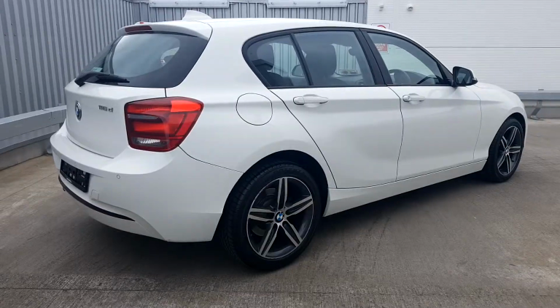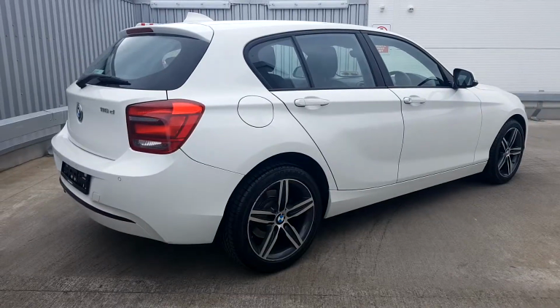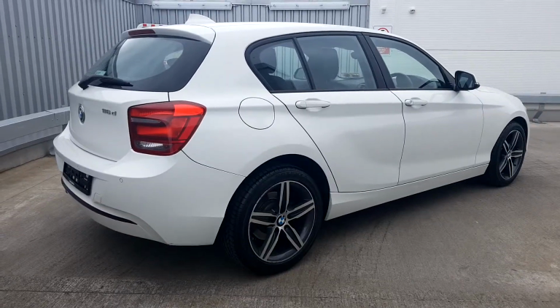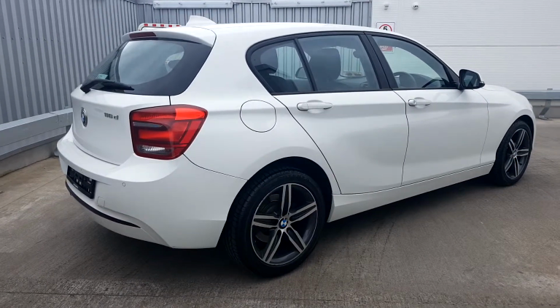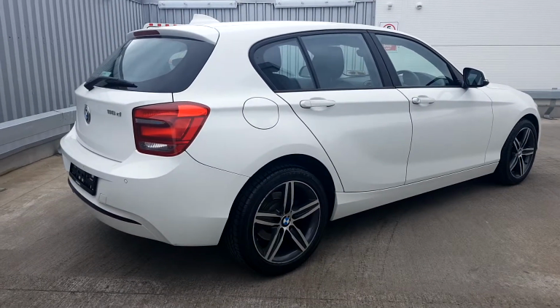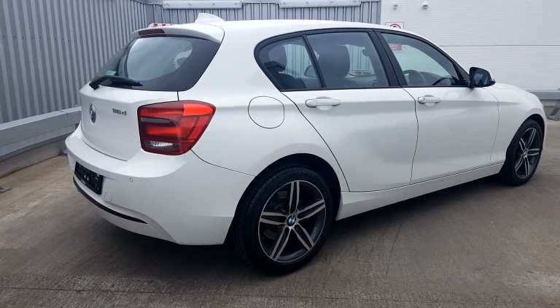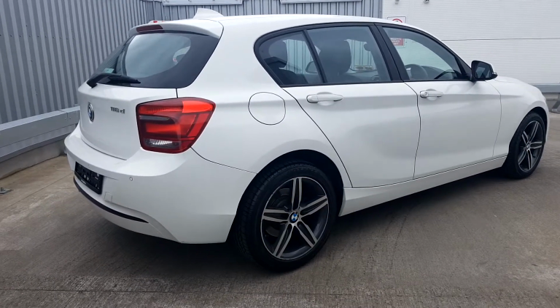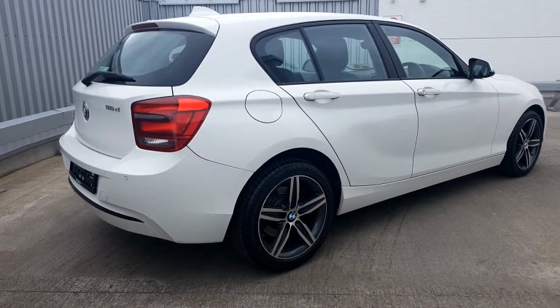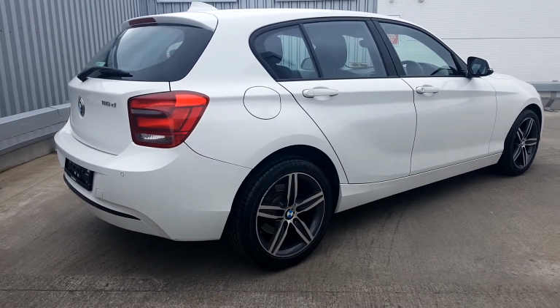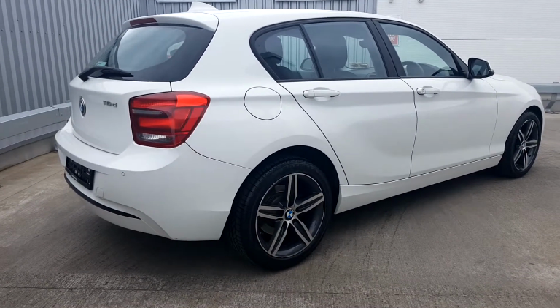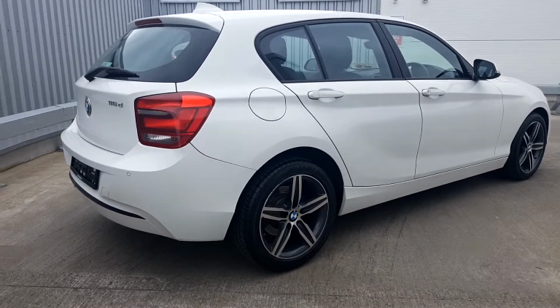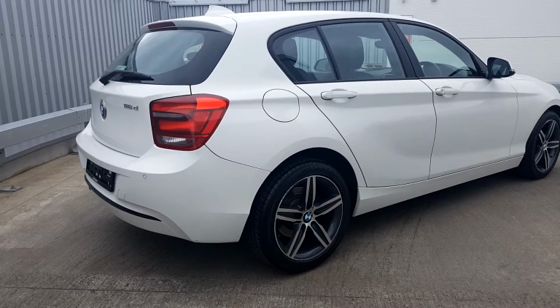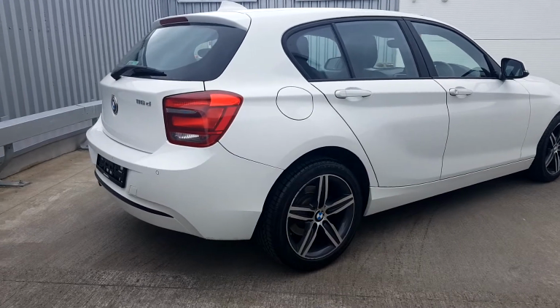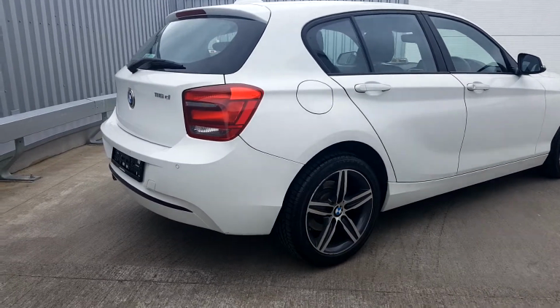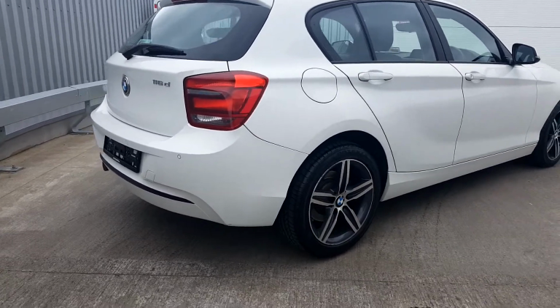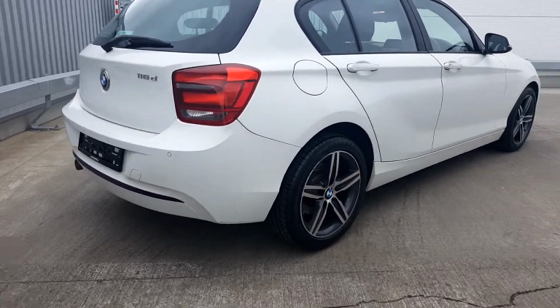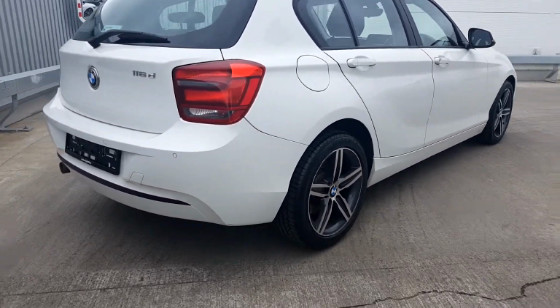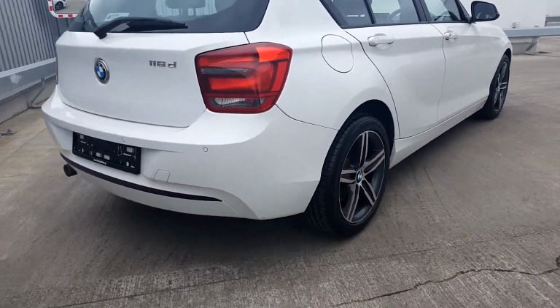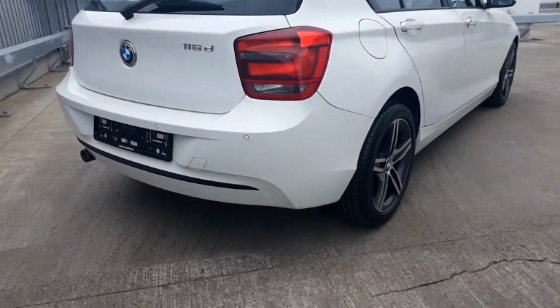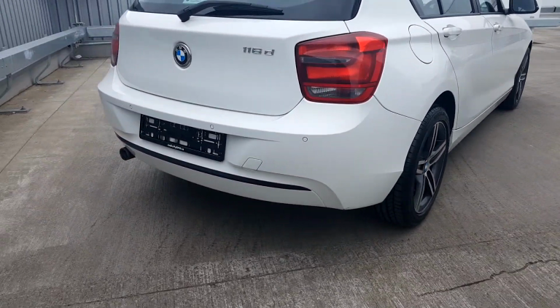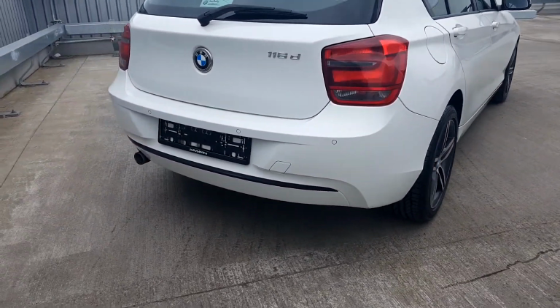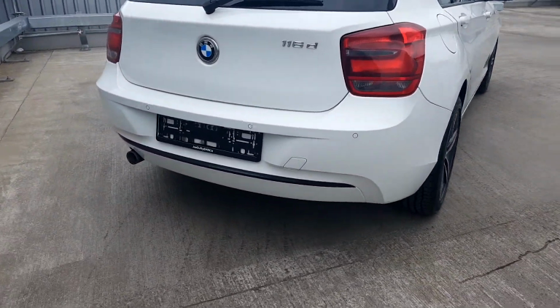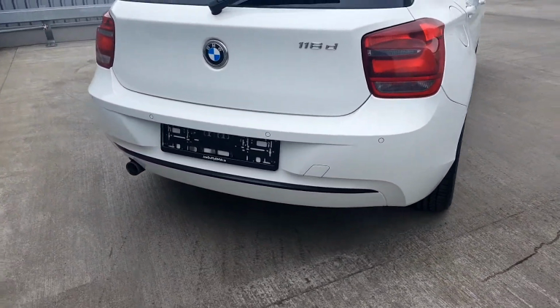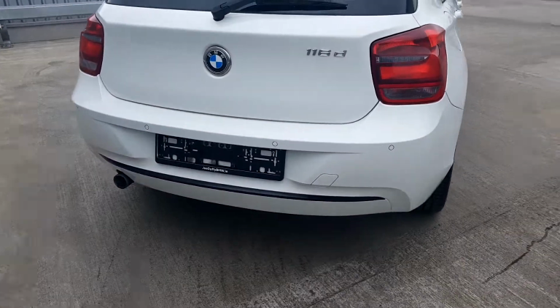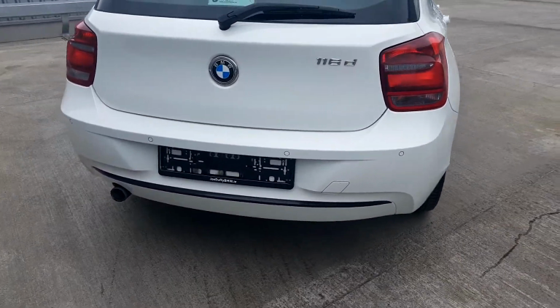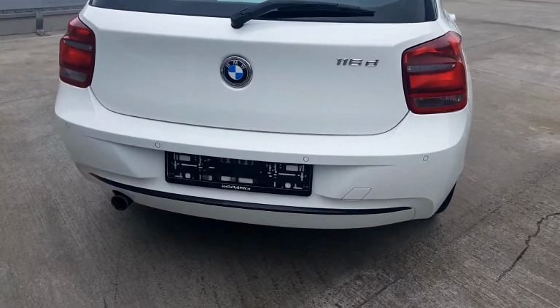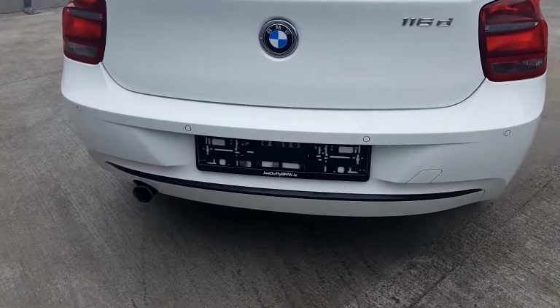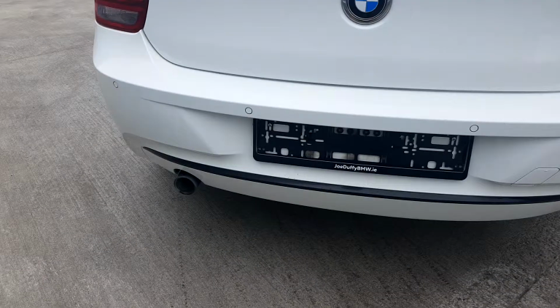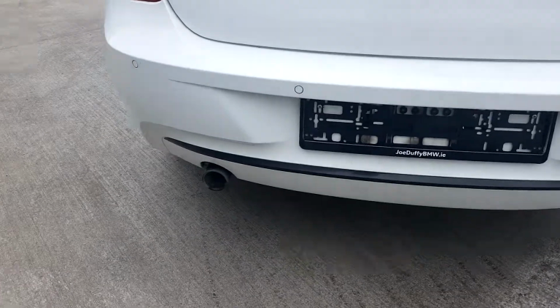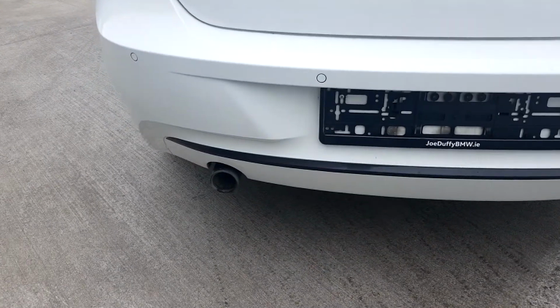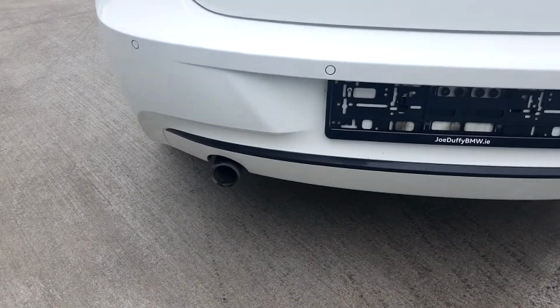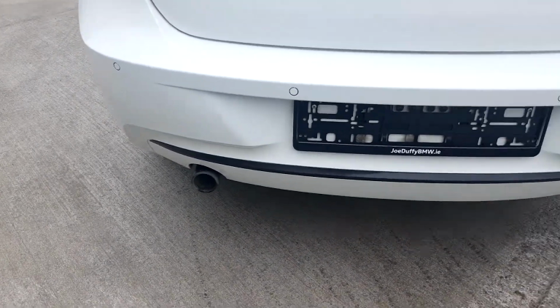Having a quick look at the back of the car, you can see your alloy wheels as well as your rear parking sensors and rear headlamps. There's also the 116D badge at the back as well as your rear exhaust tip.